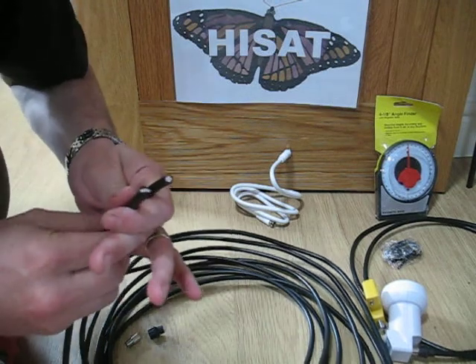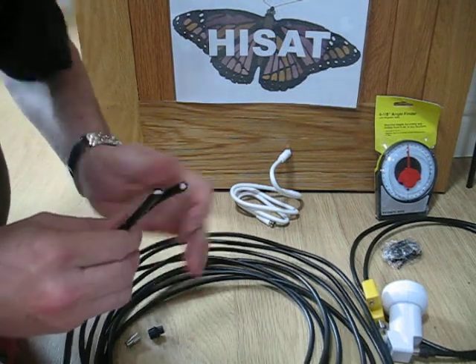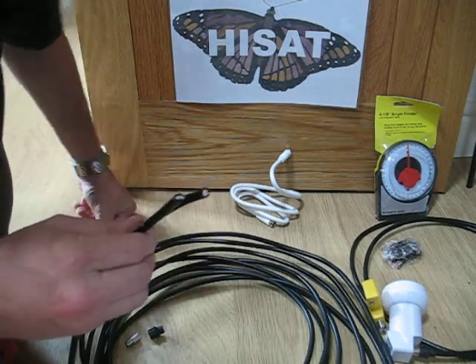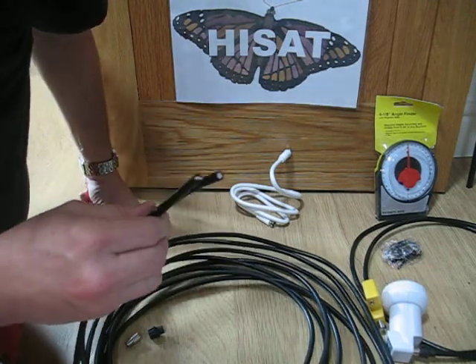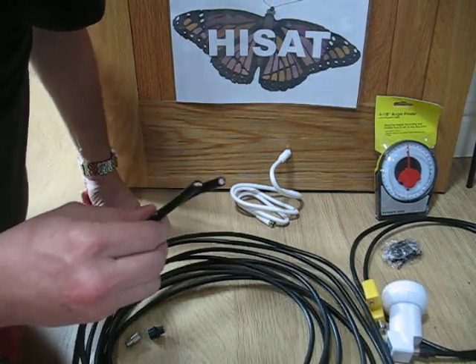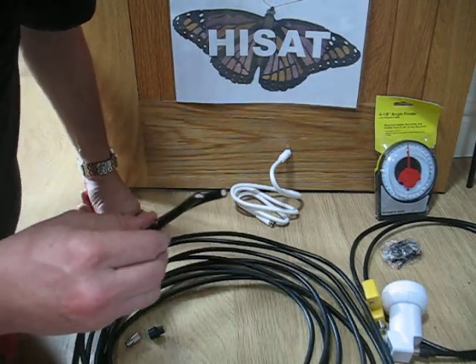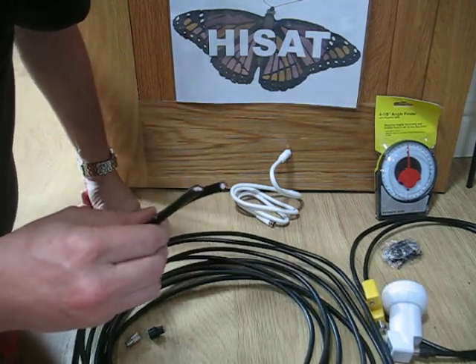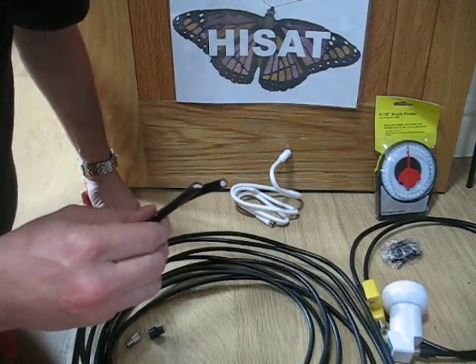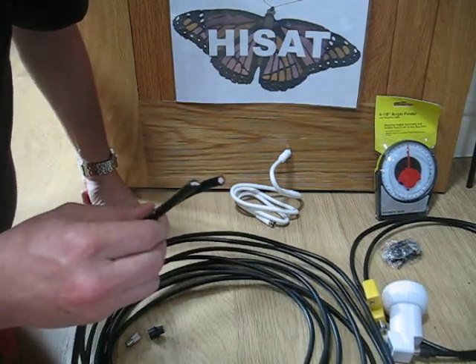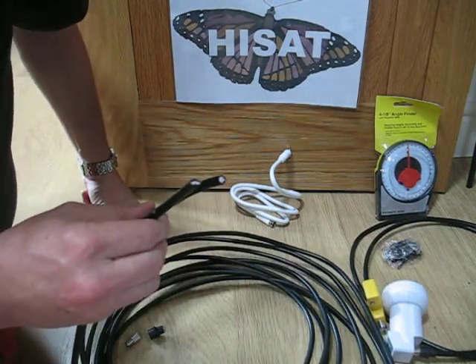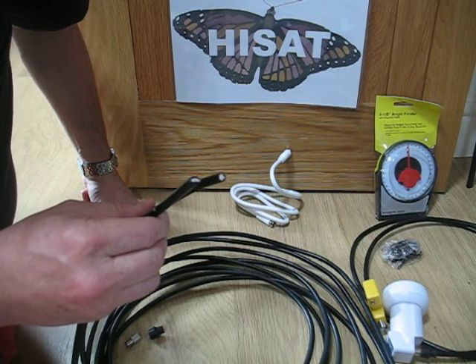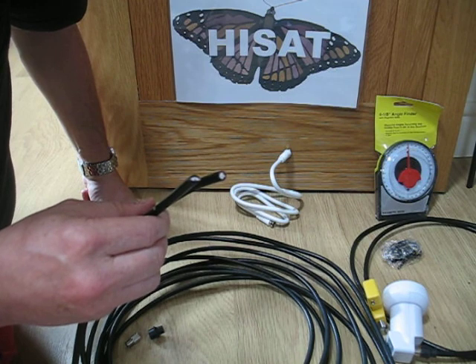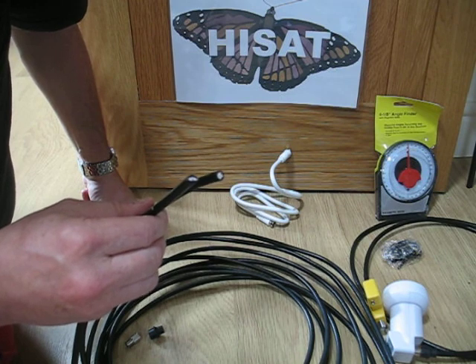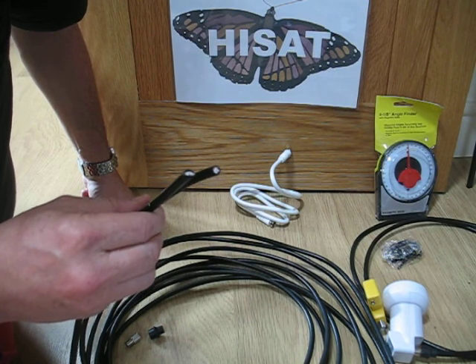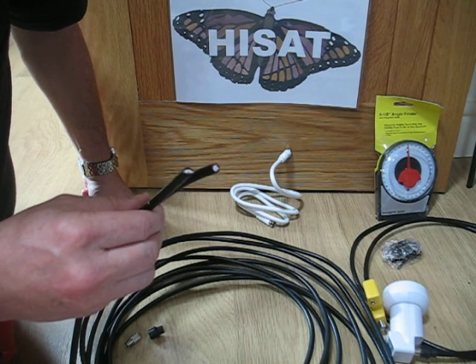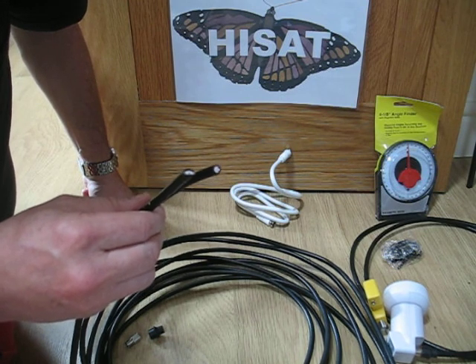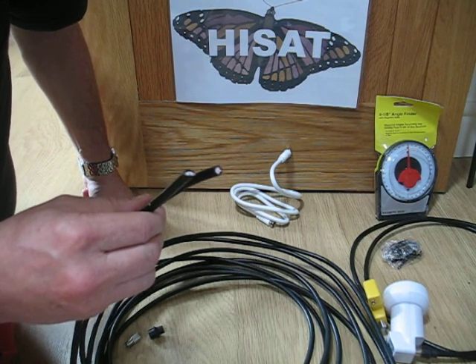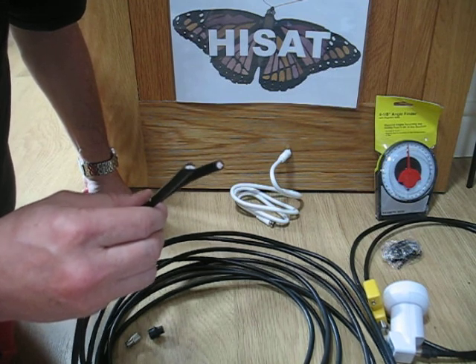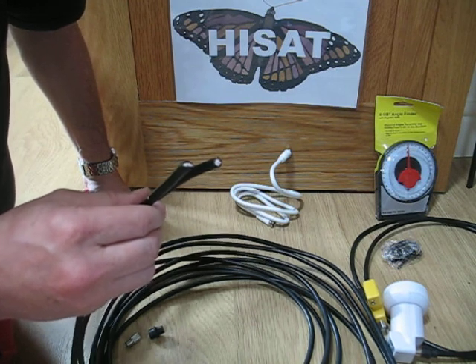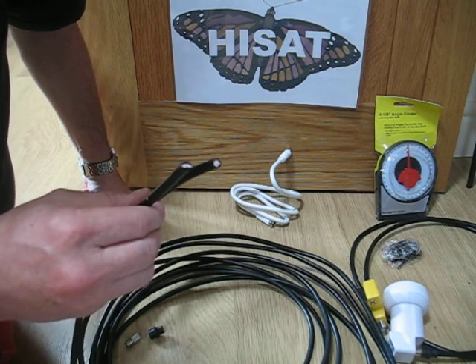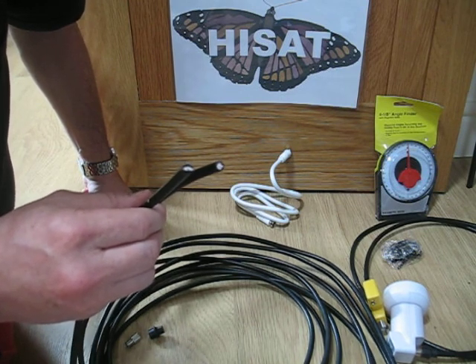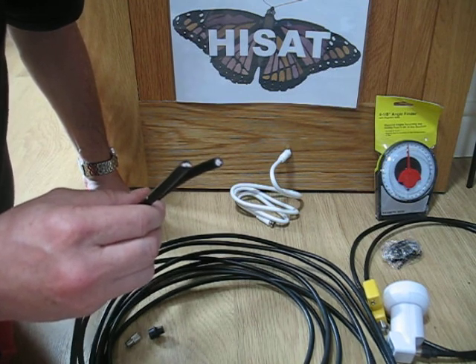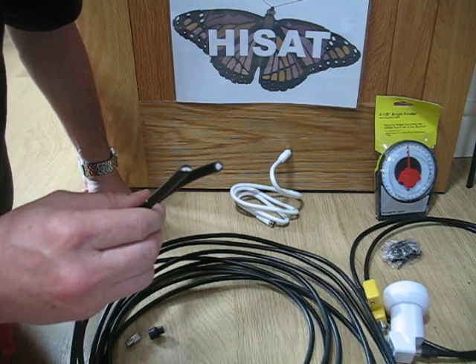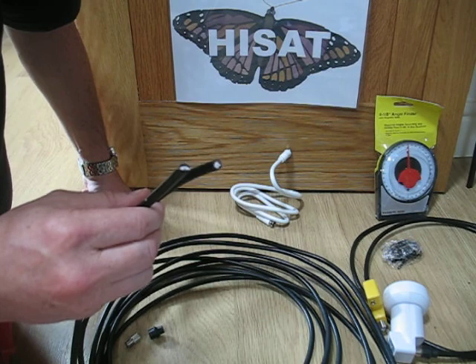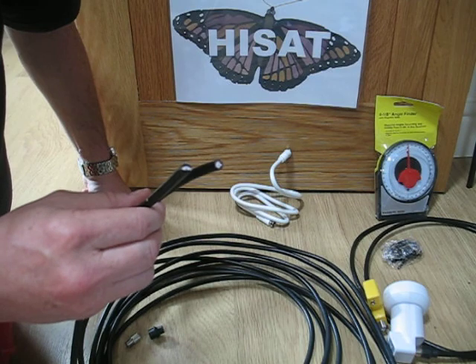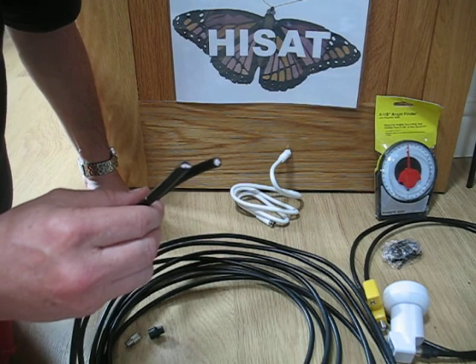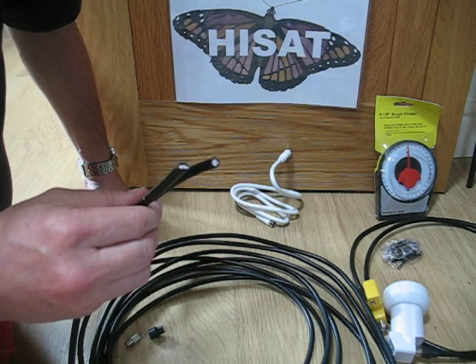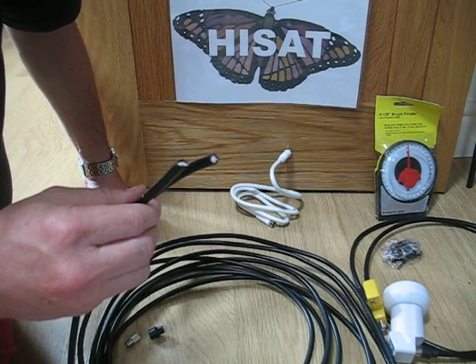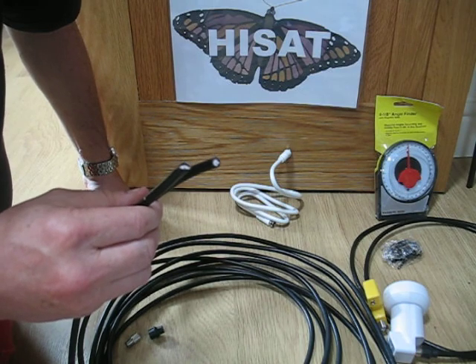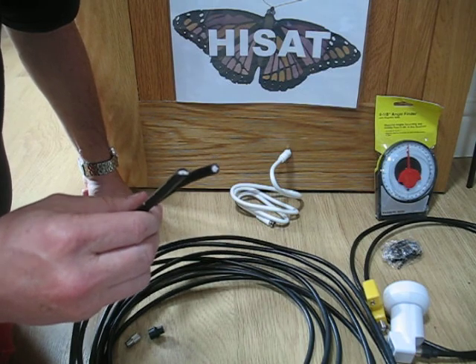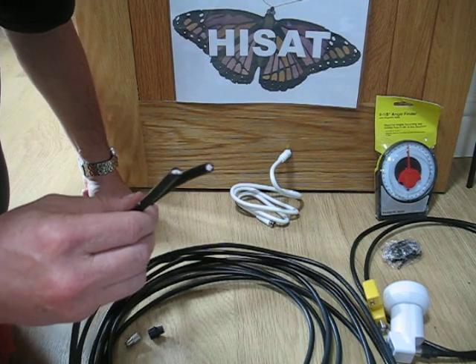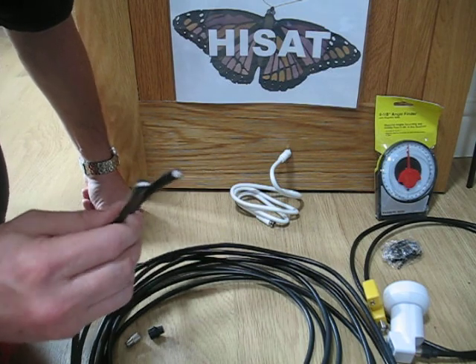I'm Tony Hisscott from HiSat. I want to show you how to fit an F connector using the CAP connectors, which stands for Connect and Push Connectors, and they are what we supply at HiSat.